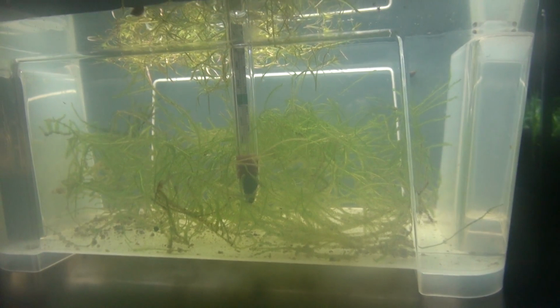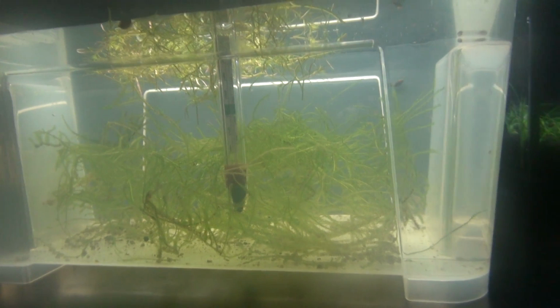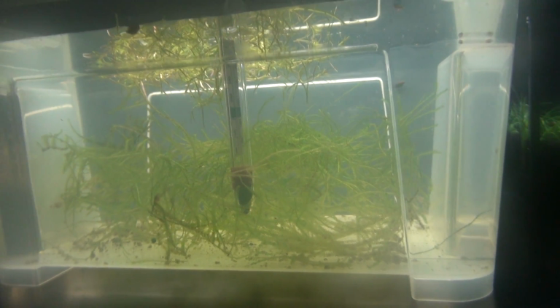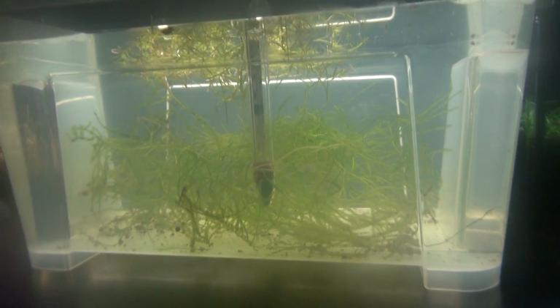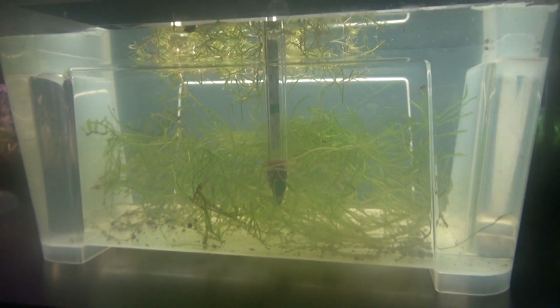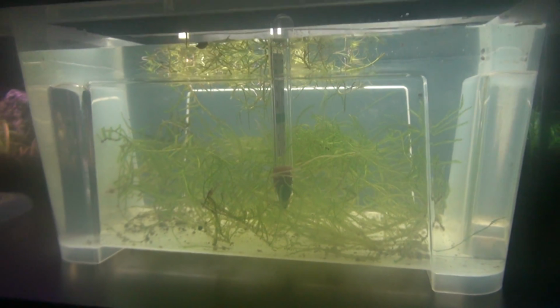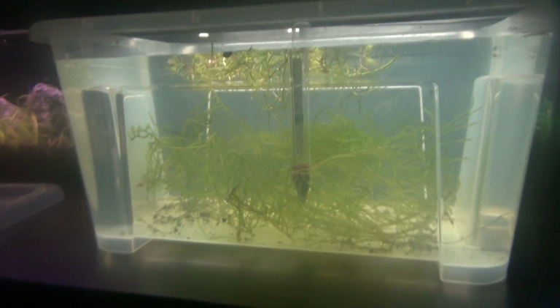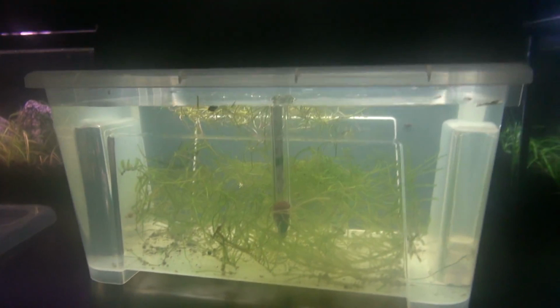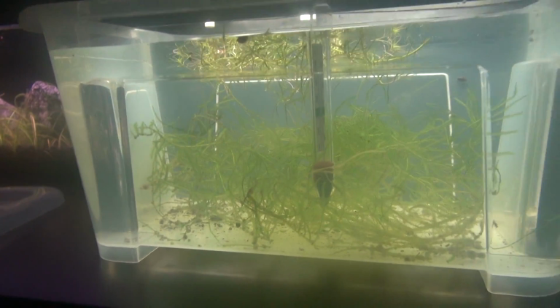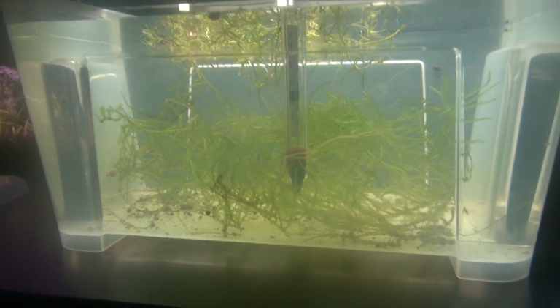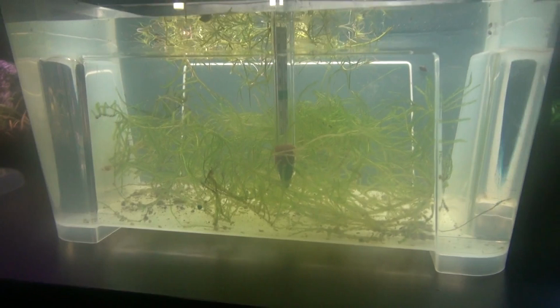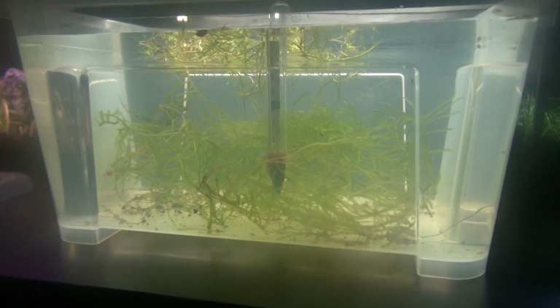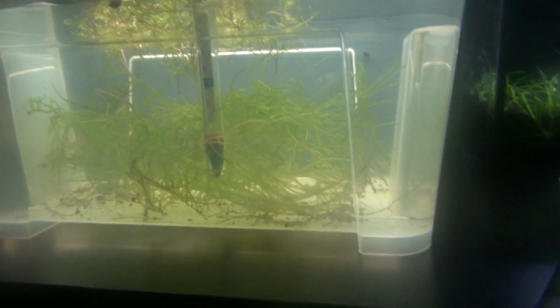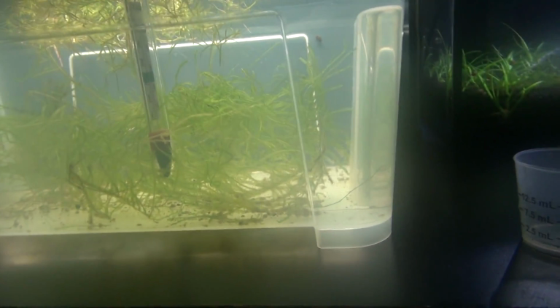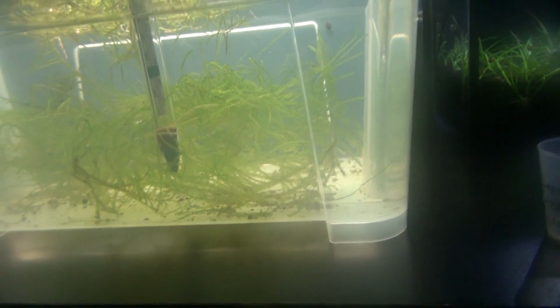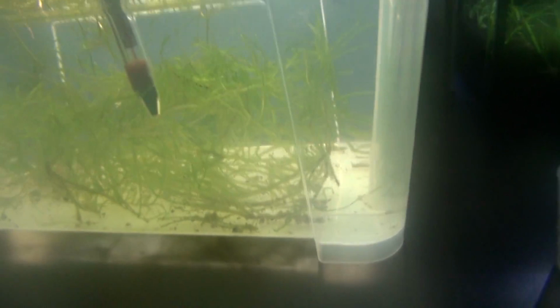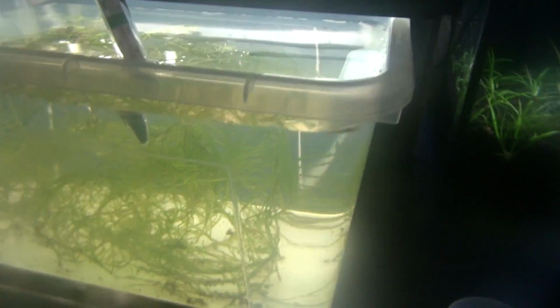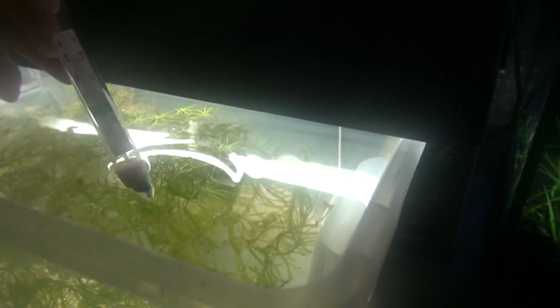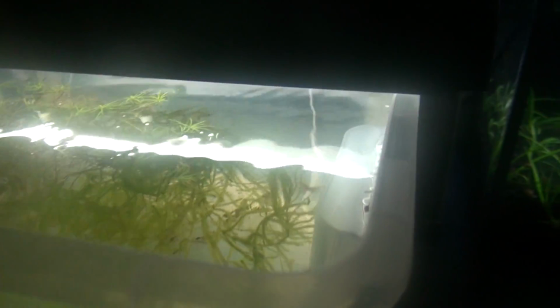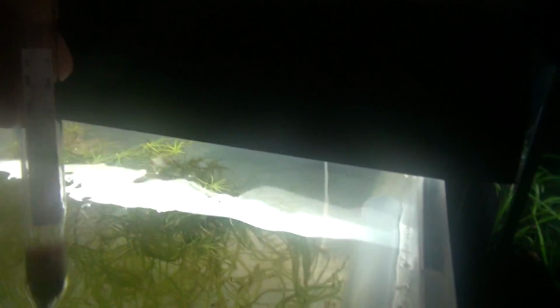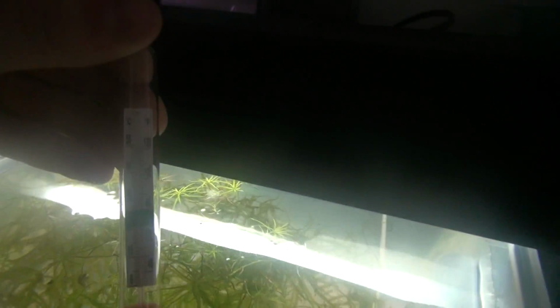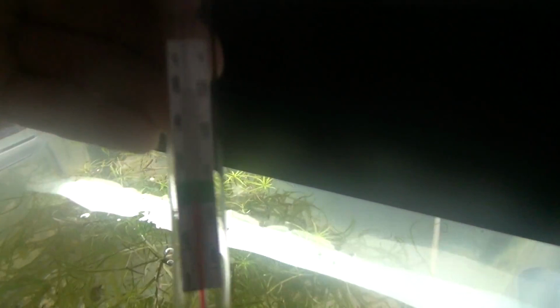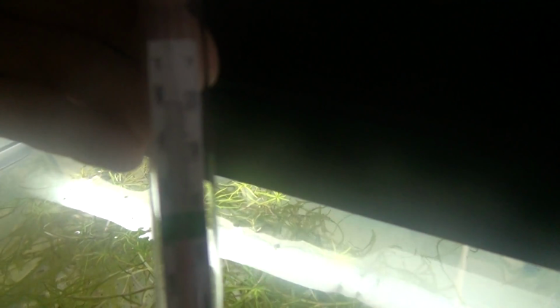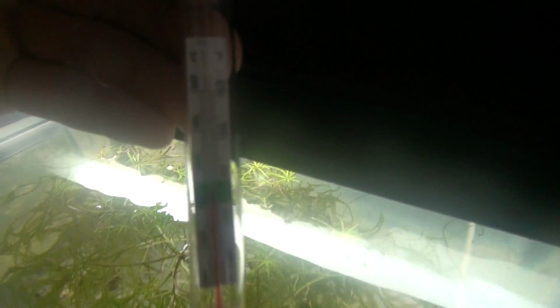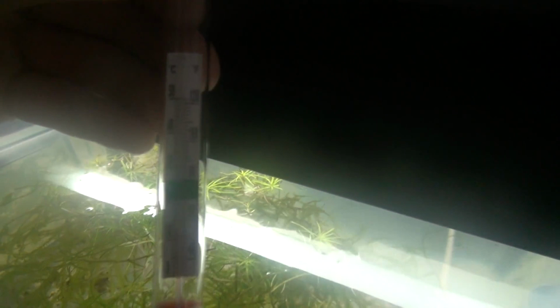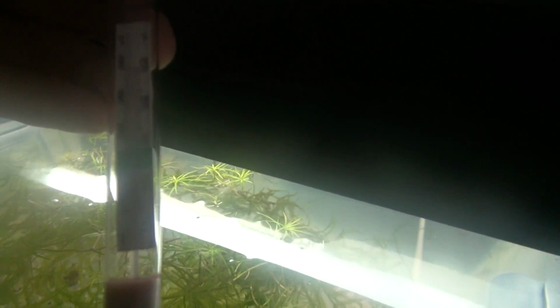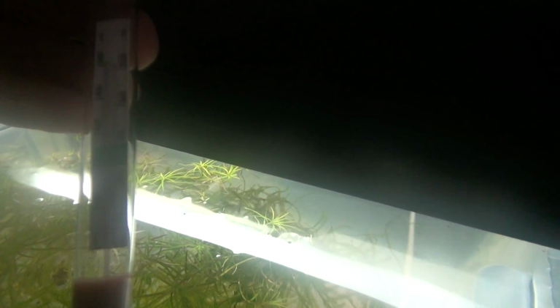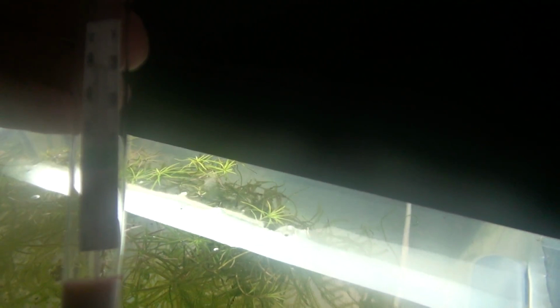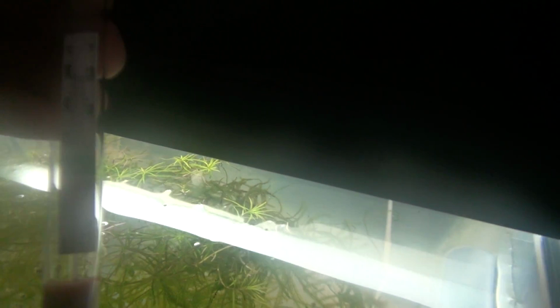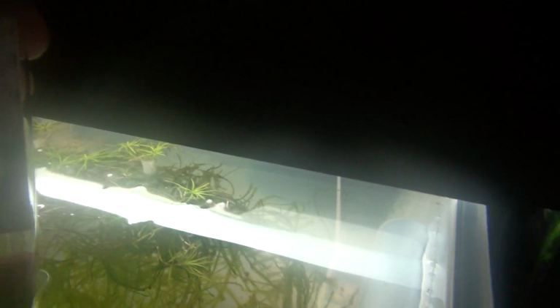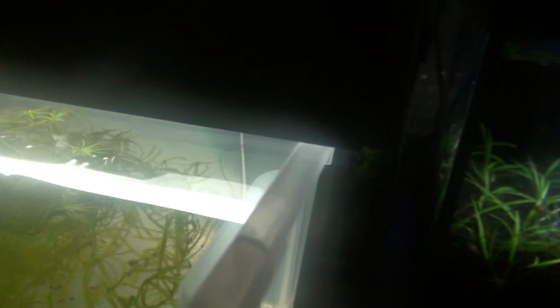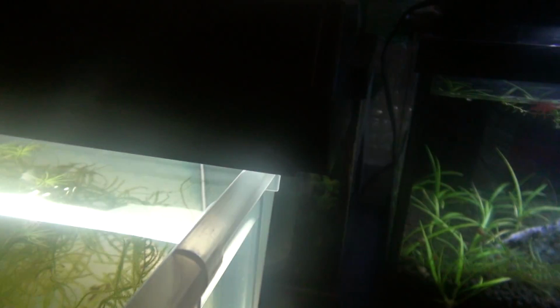Hopefully I'll have a few males and females to start breeding, and probably even selling. The temperature in here is about 76 to 78 degrees.